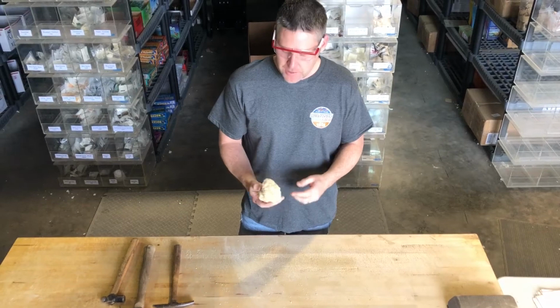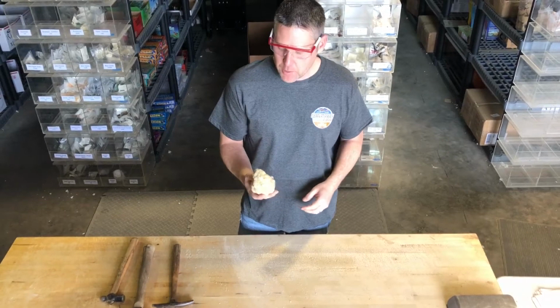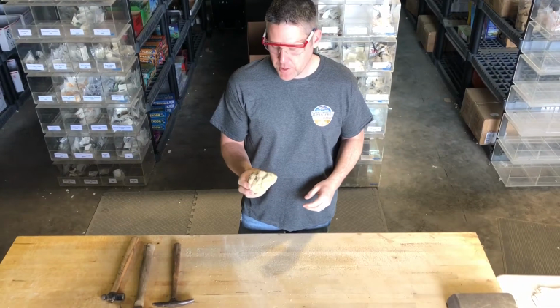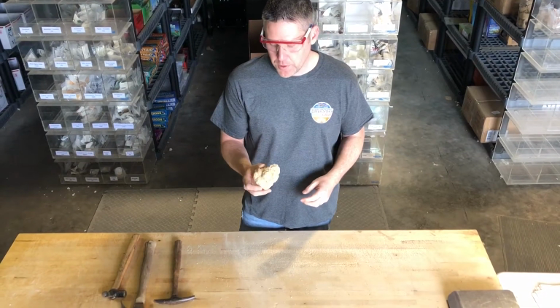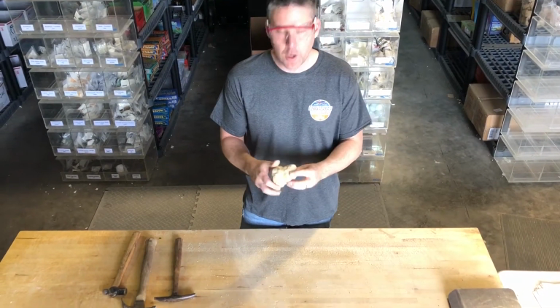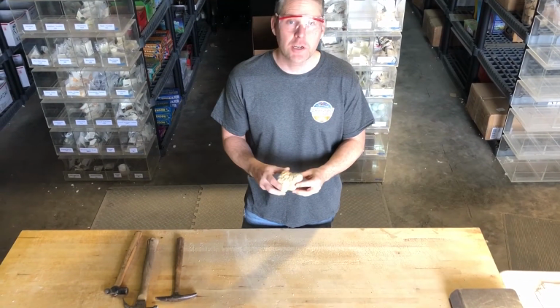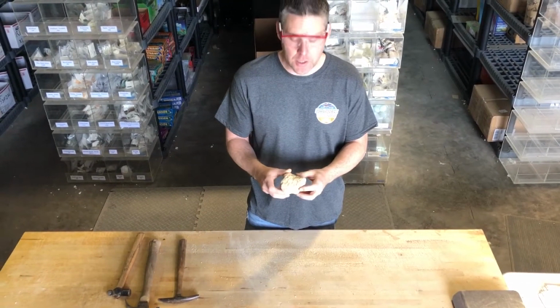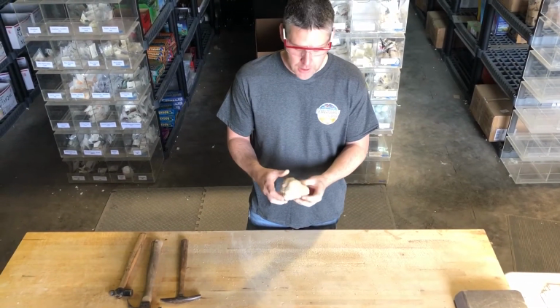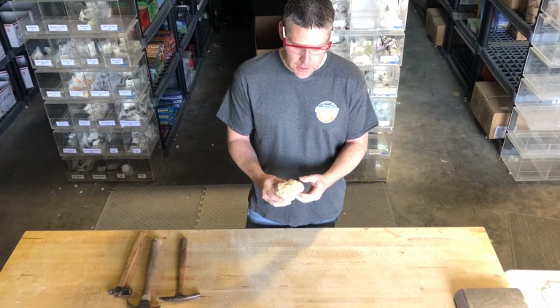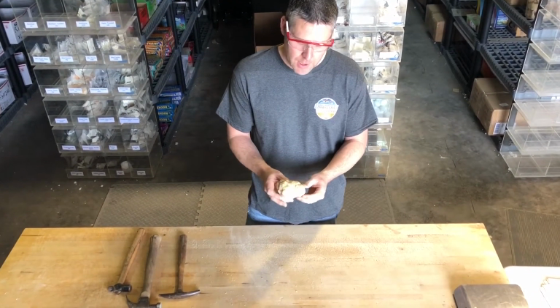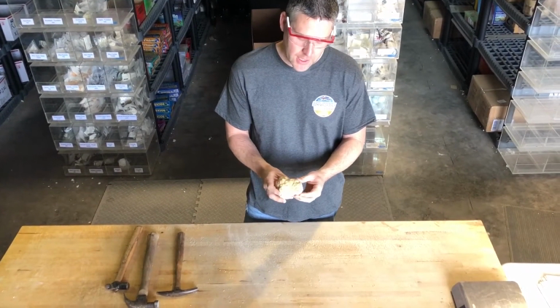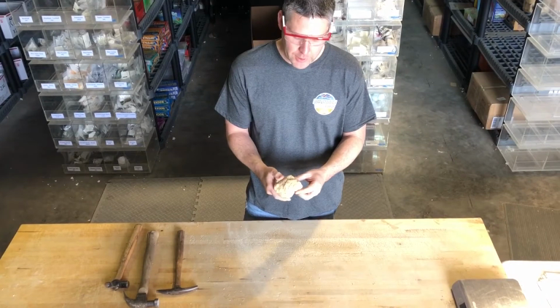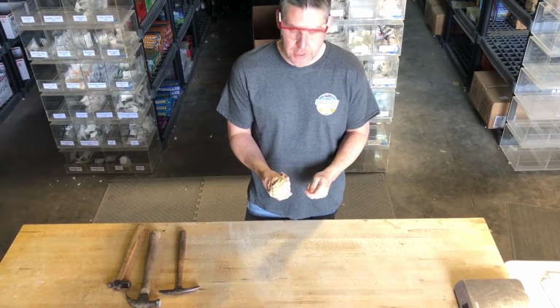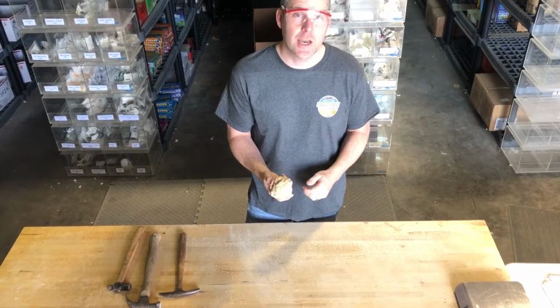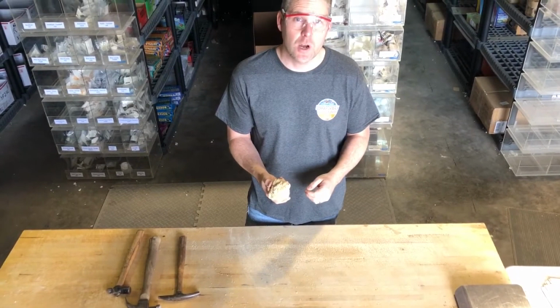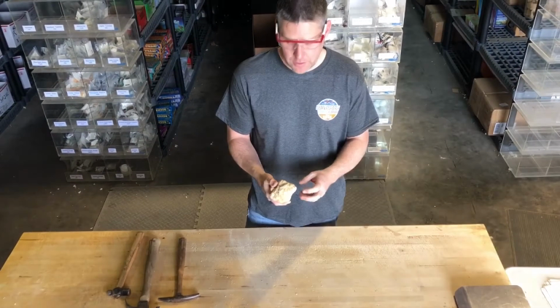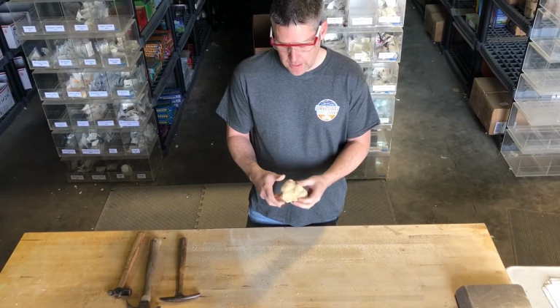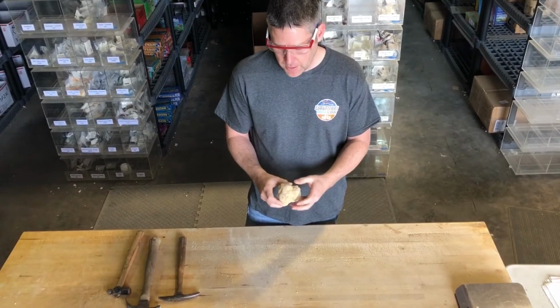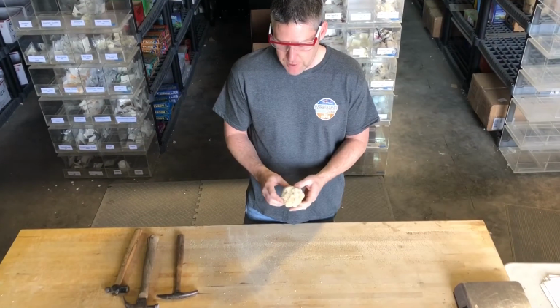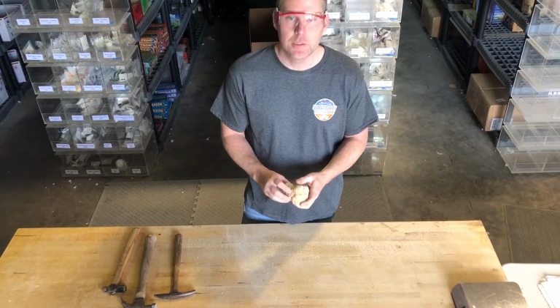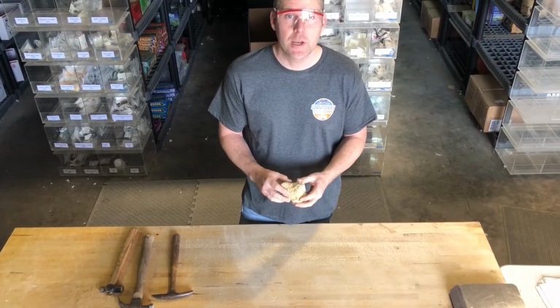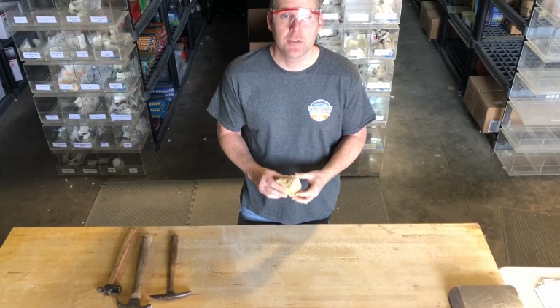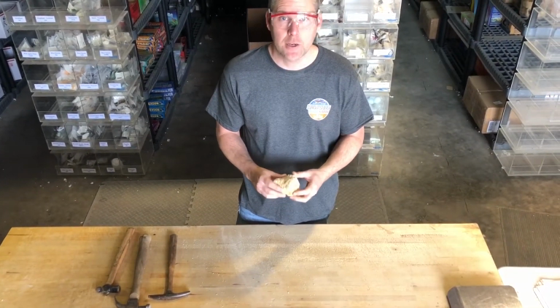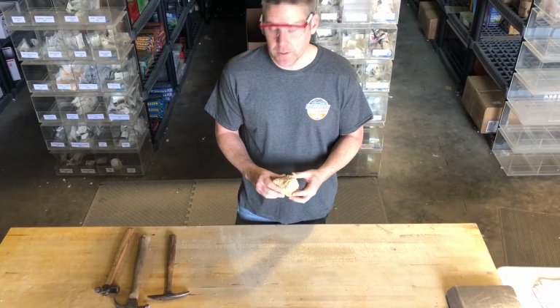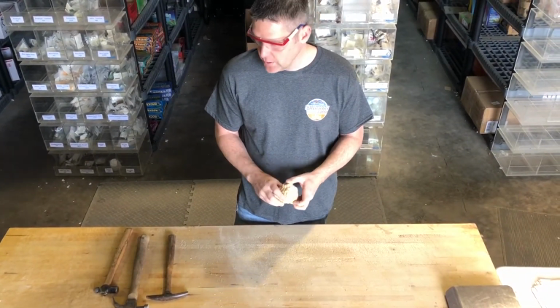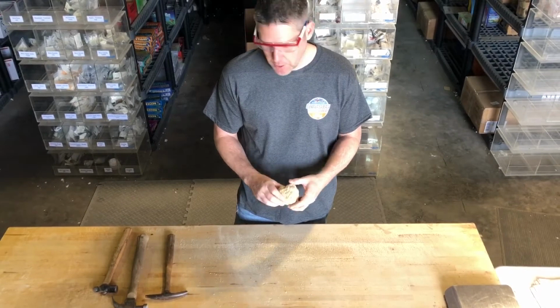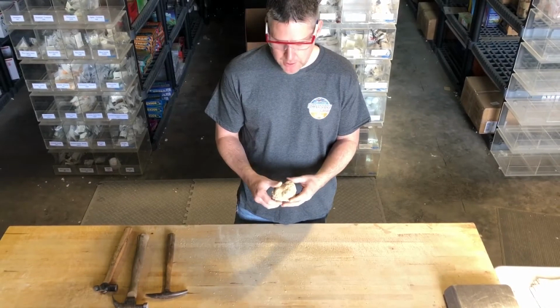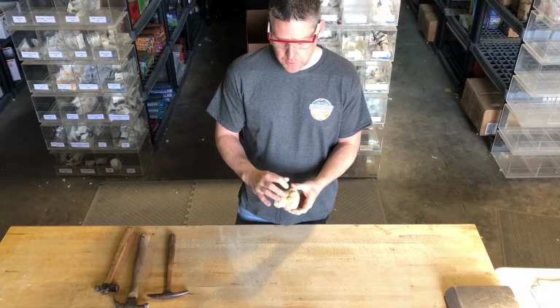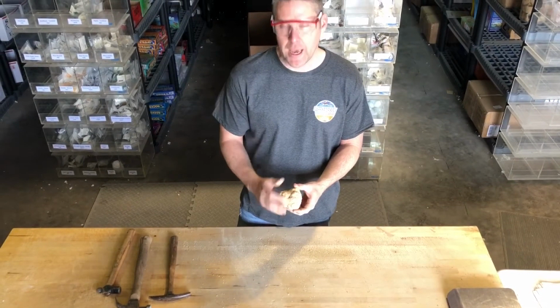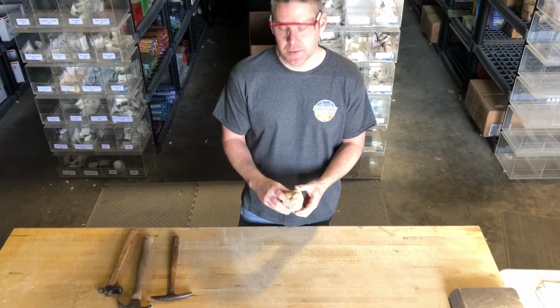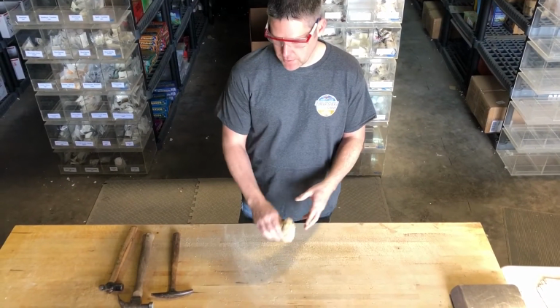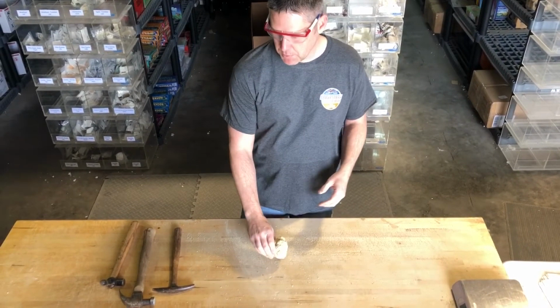Today we're going to try to open a home rock and geode. This is about a probably around a three inch size rock. I'm just going to demonstrate how to crack open a geode and try to give you two halves to display.